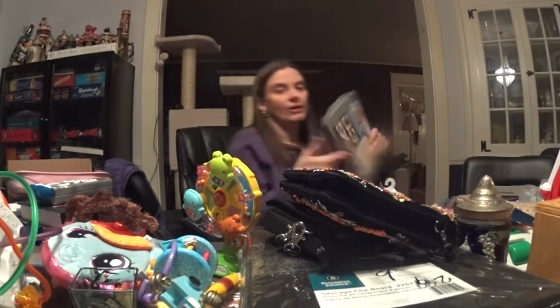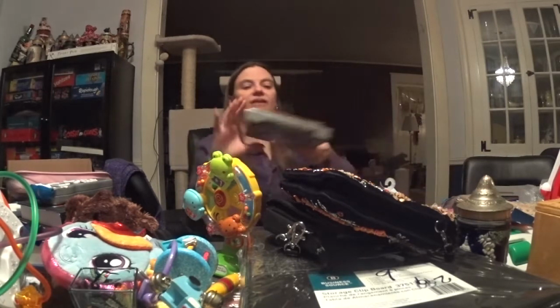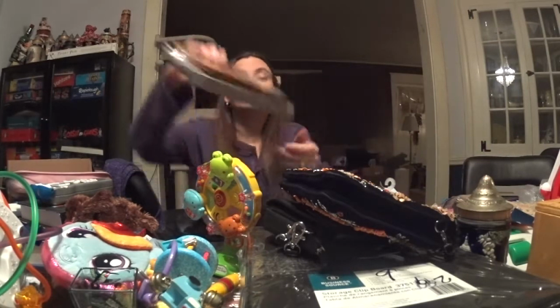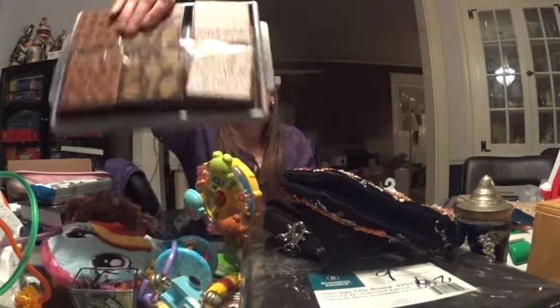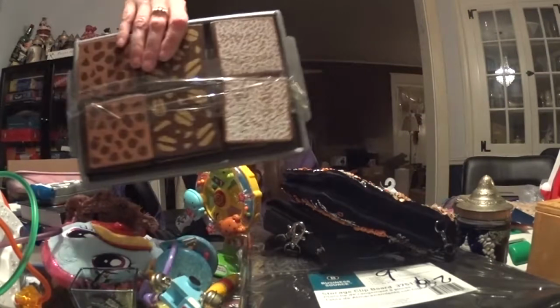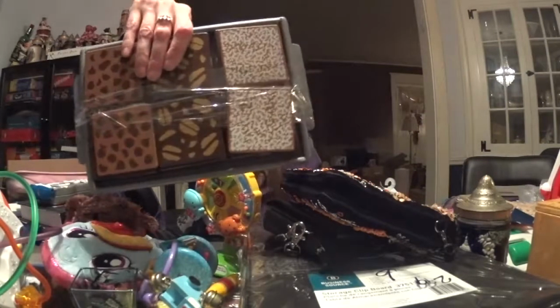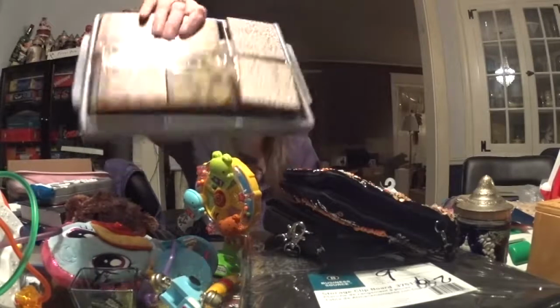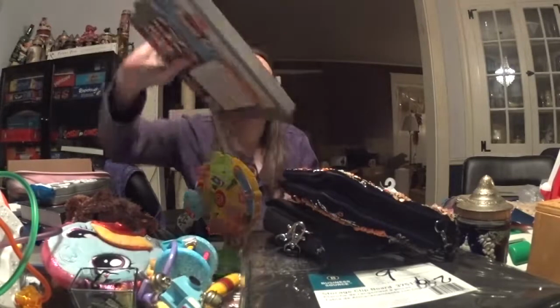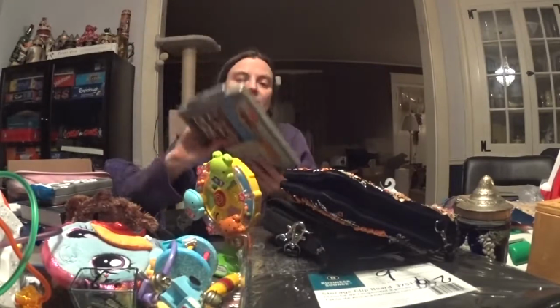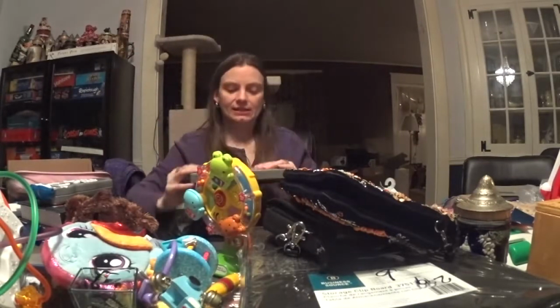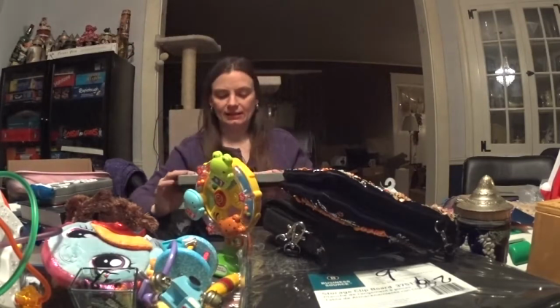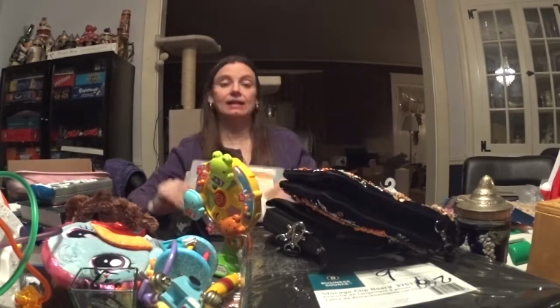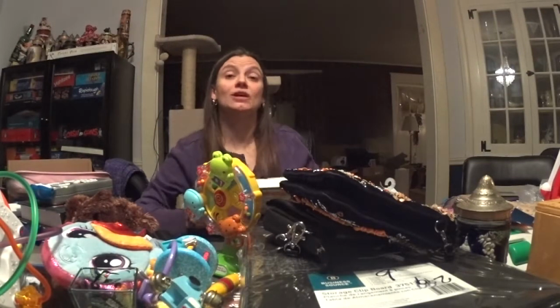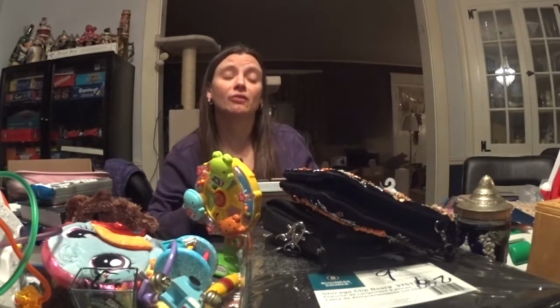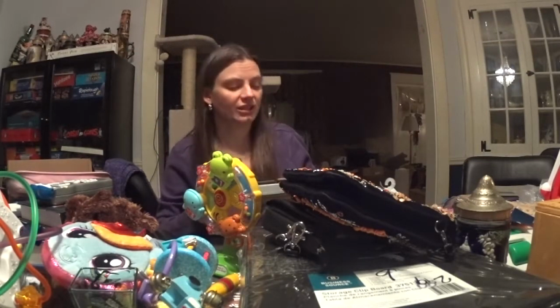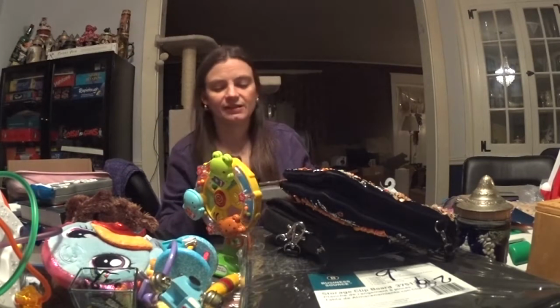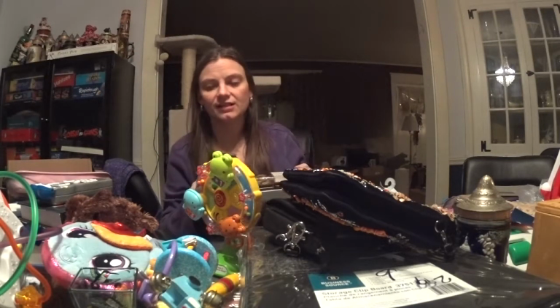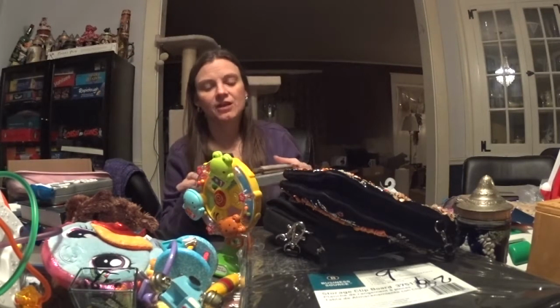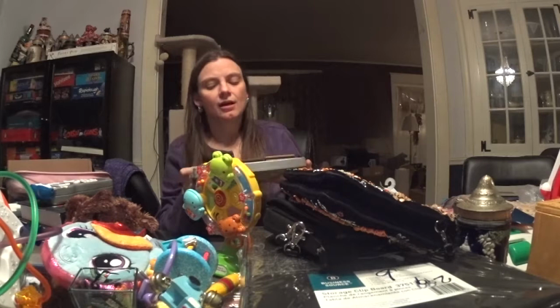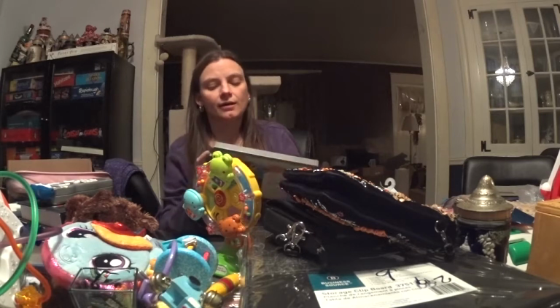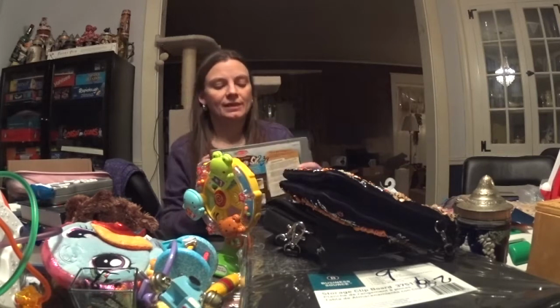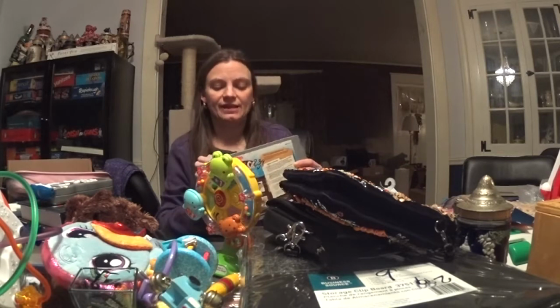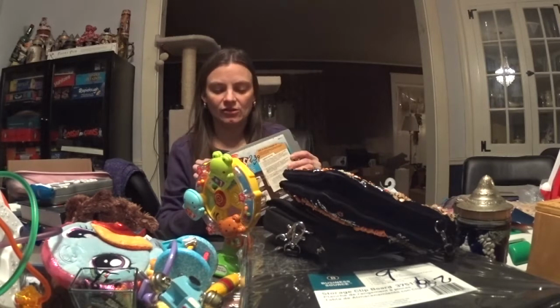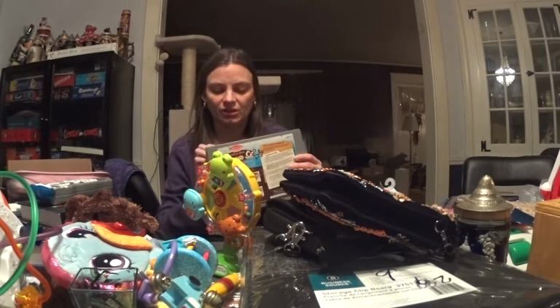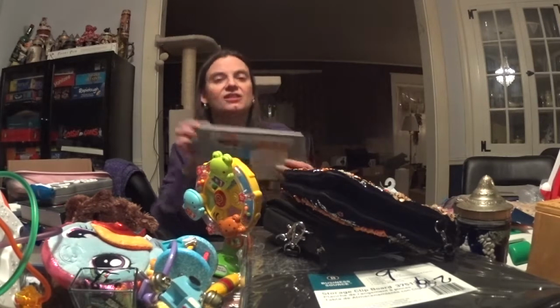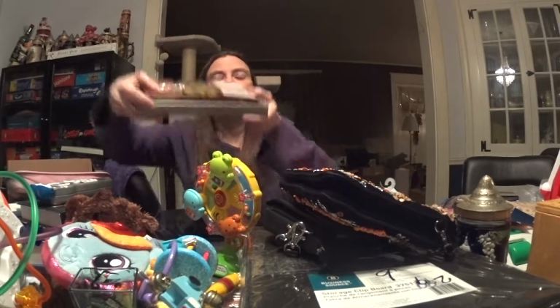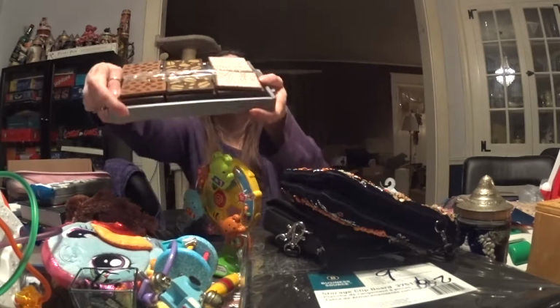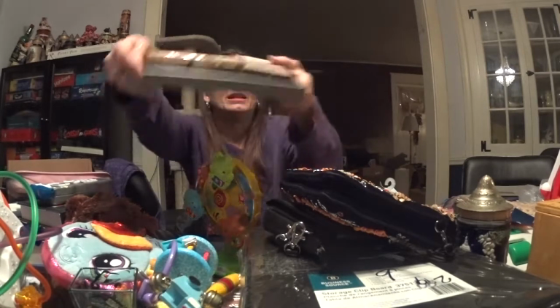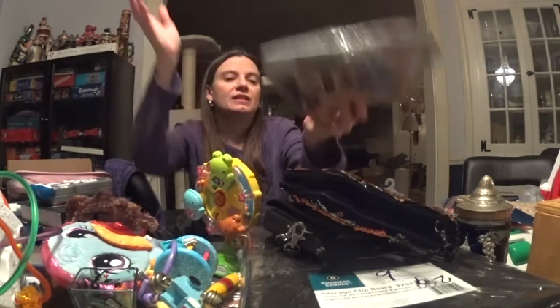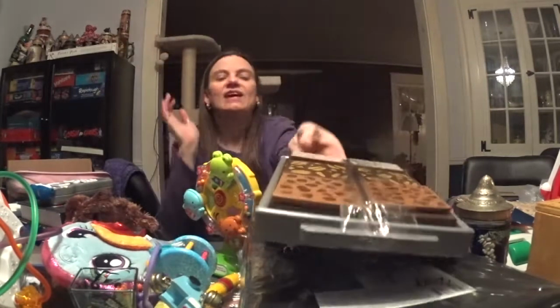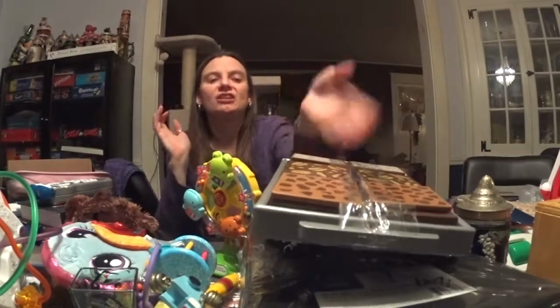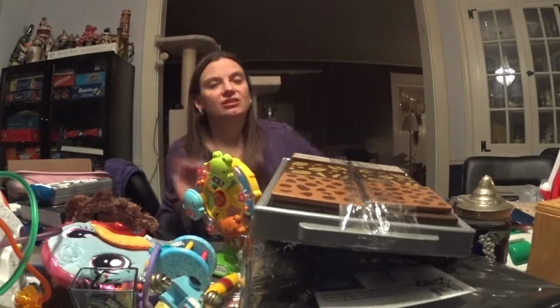I got this little brownie set — it's a Melissa and Doug thing. As you may know I really like the Melissa and Doug stuff. These are all really cool because they're like velcroed on, and I have the cookie version which was really cute.